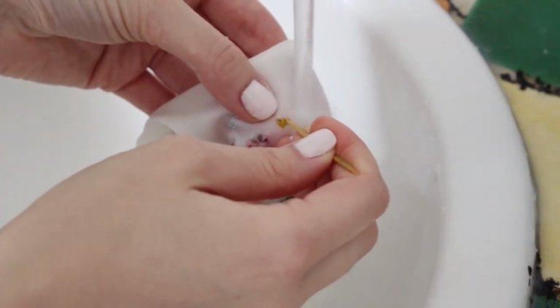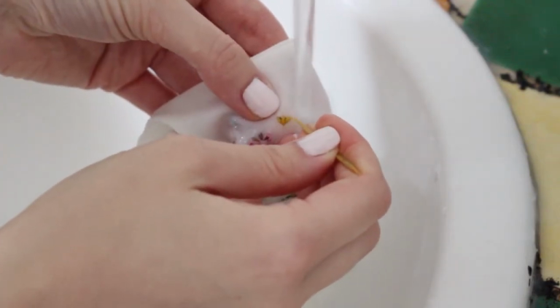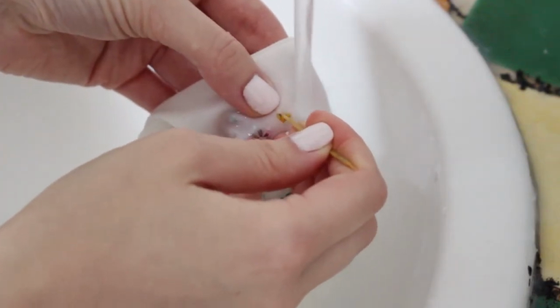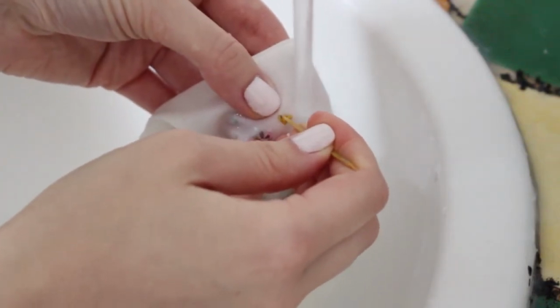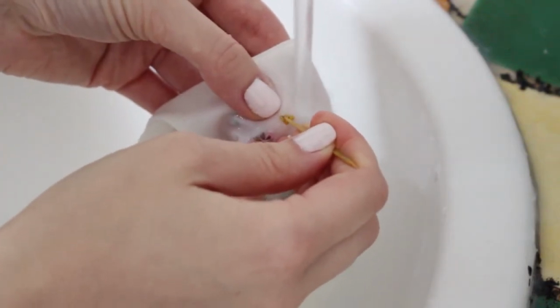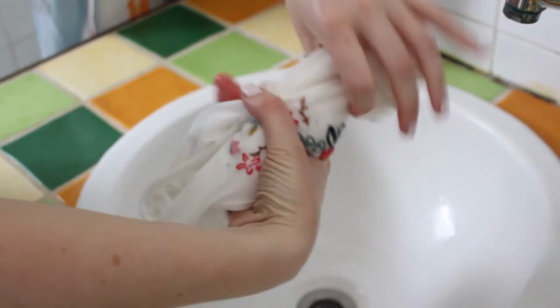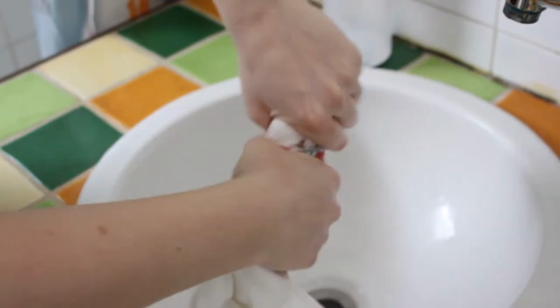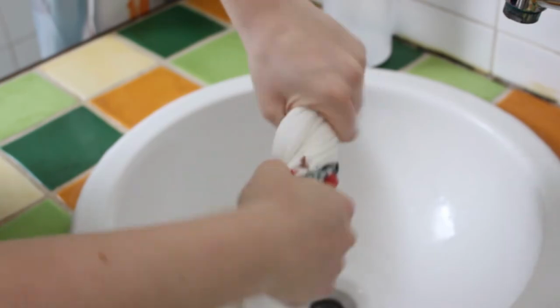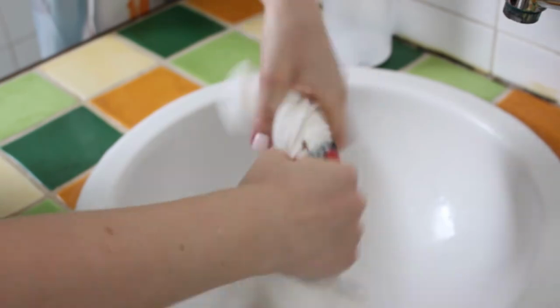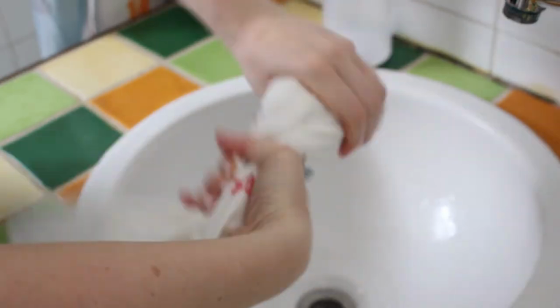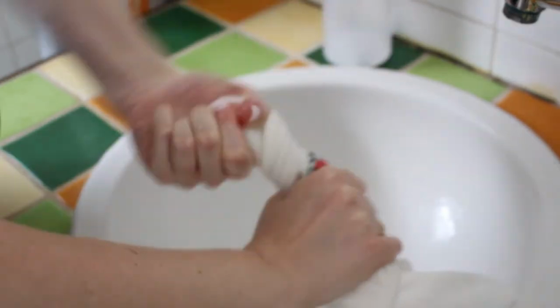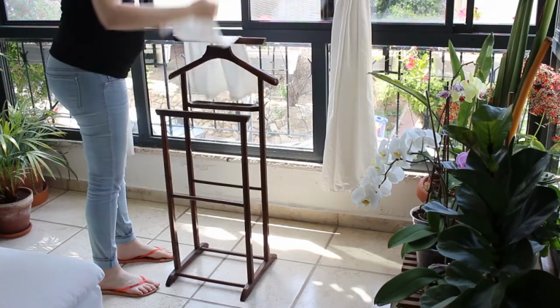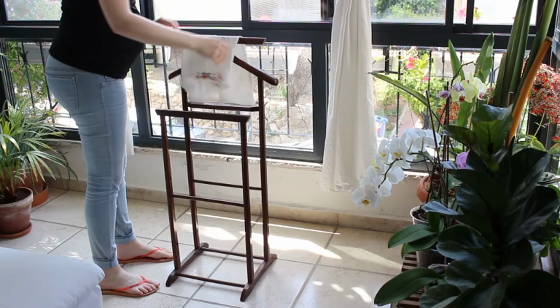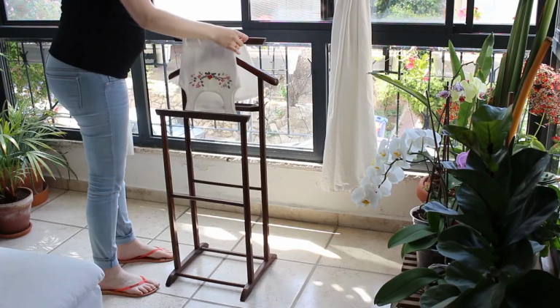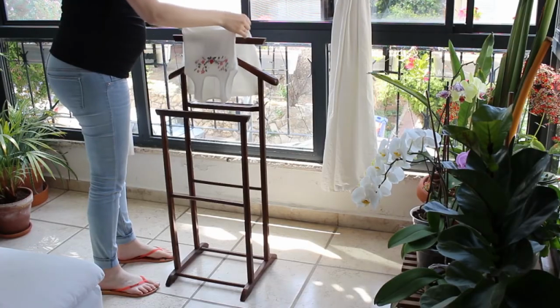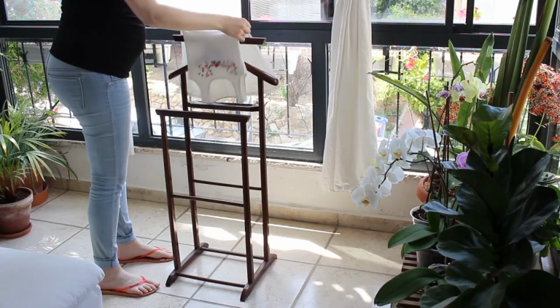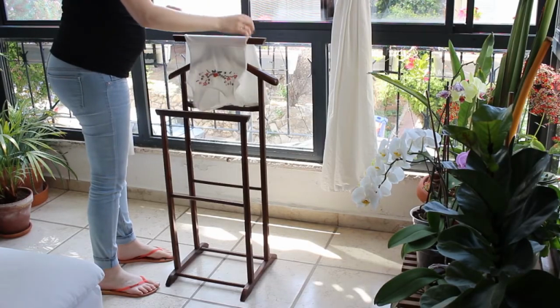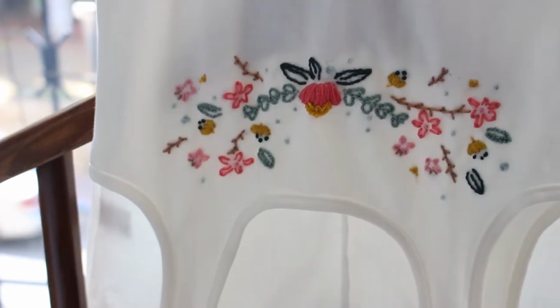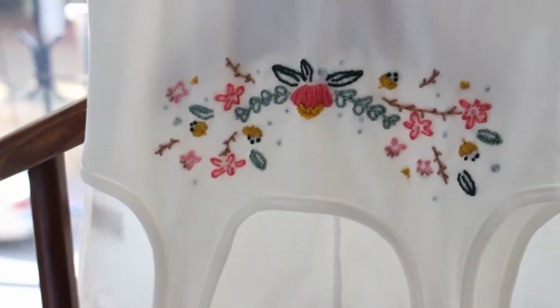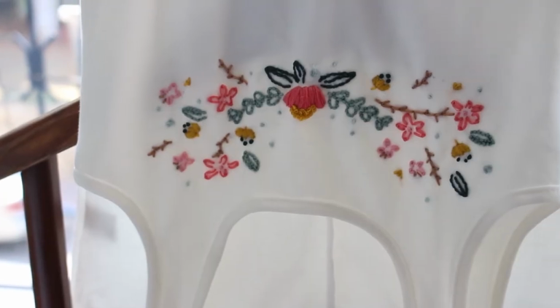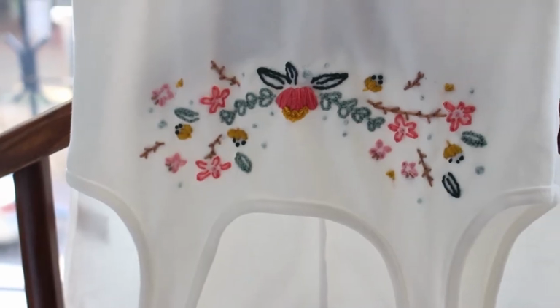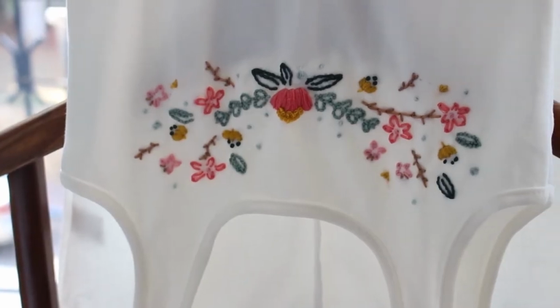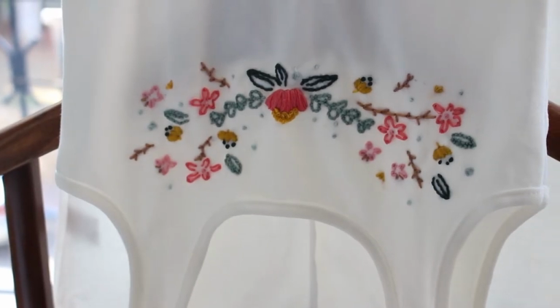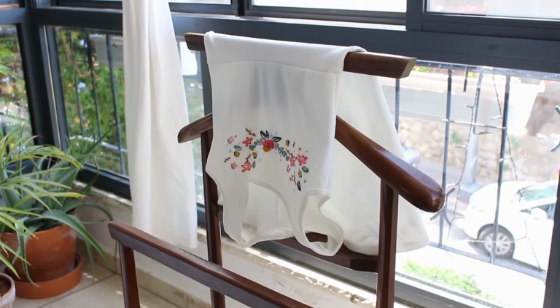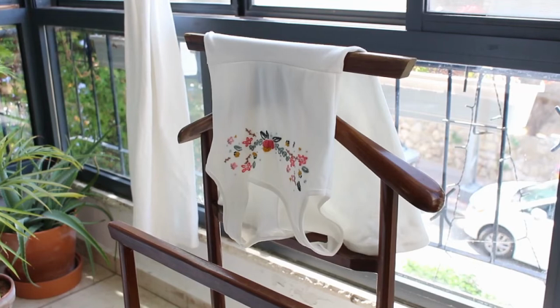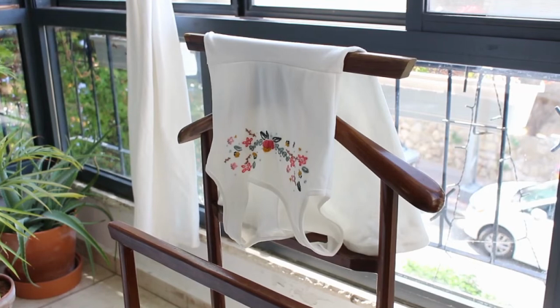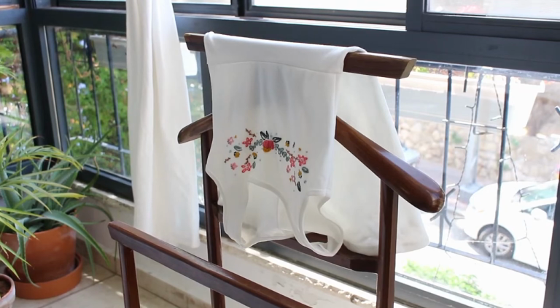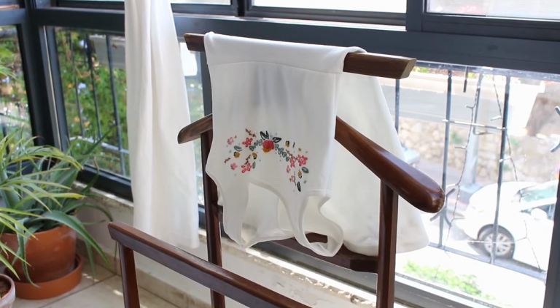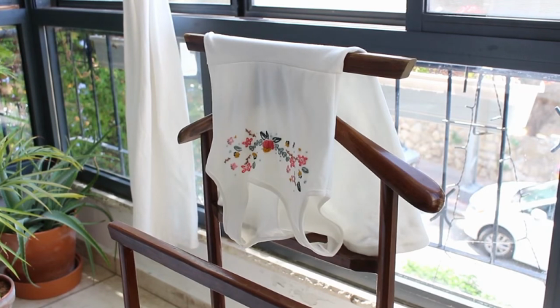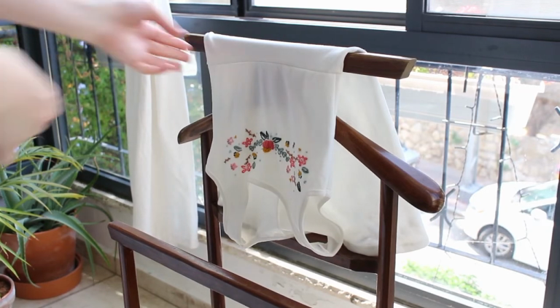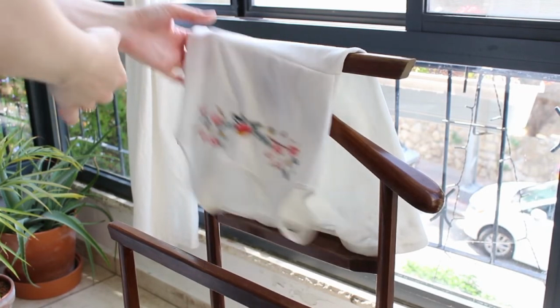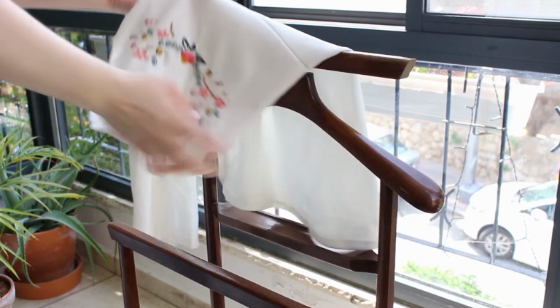Give it a good squeeze to get all the water out and hang to dry. Once it is dry, it is ready to wear and use.